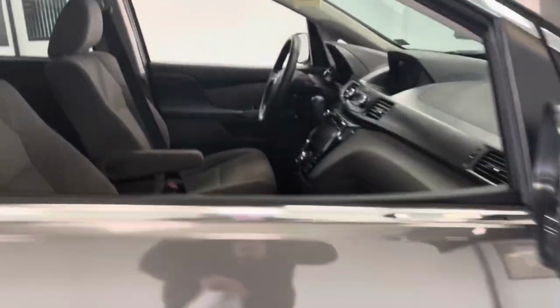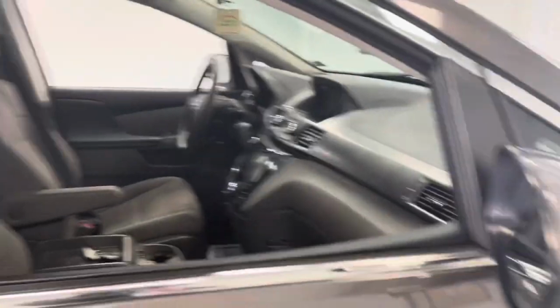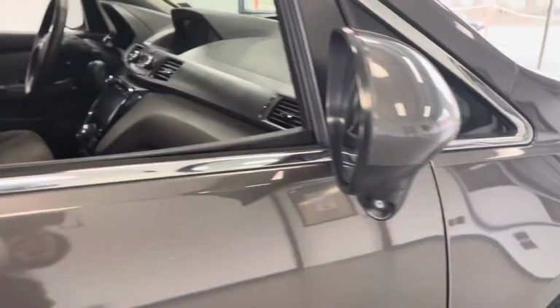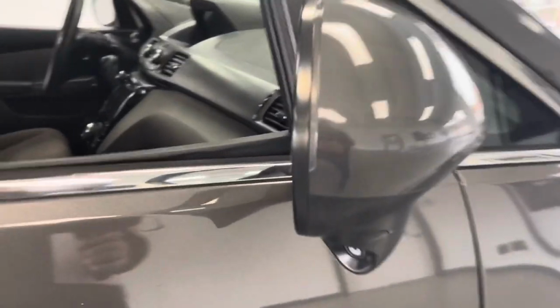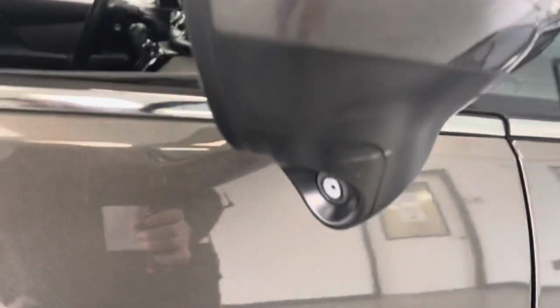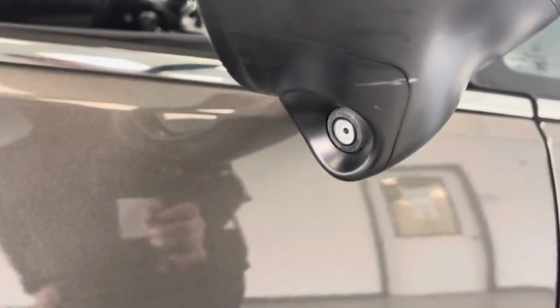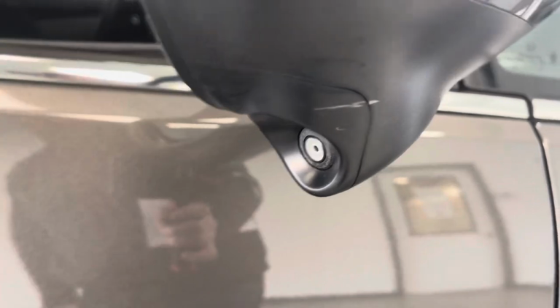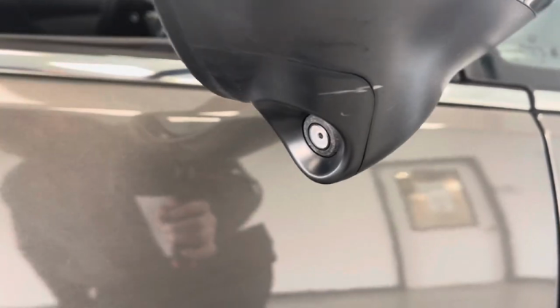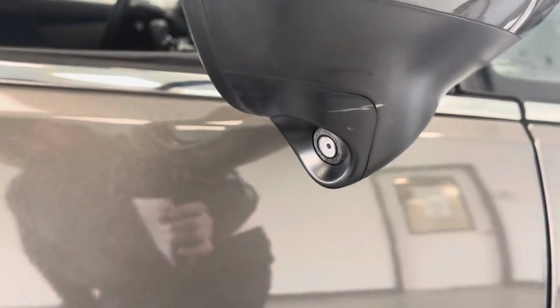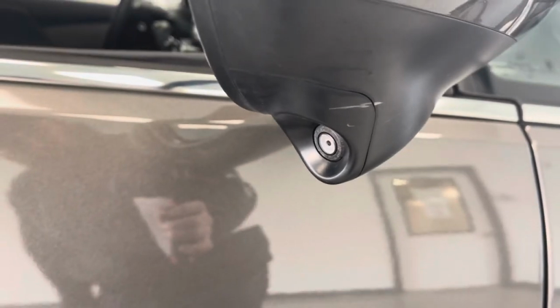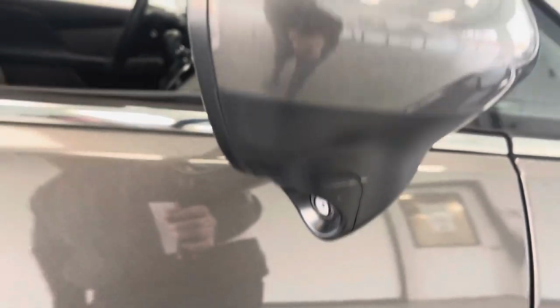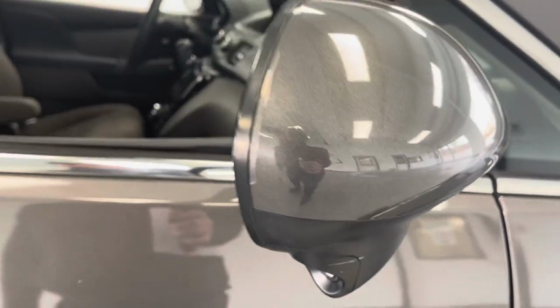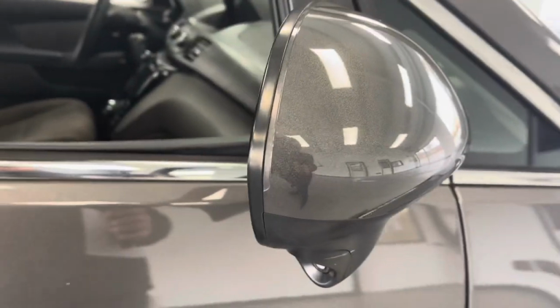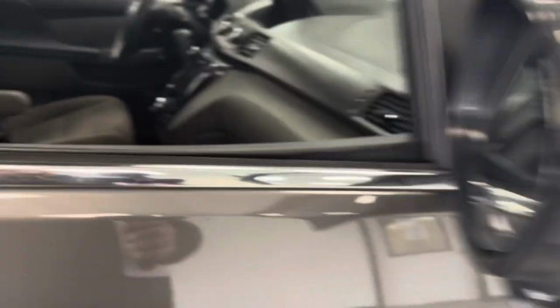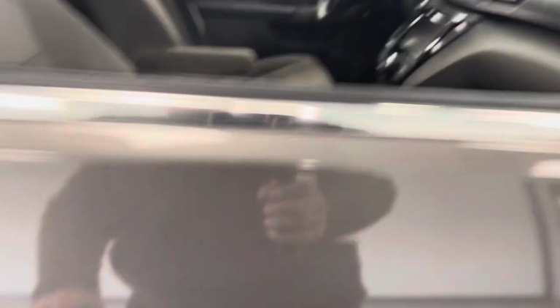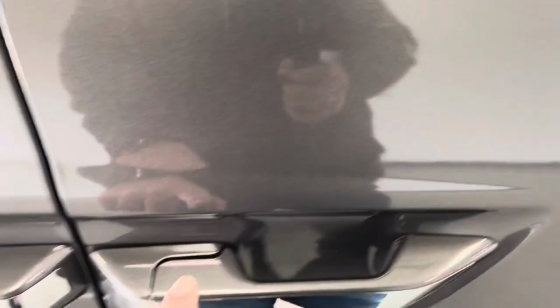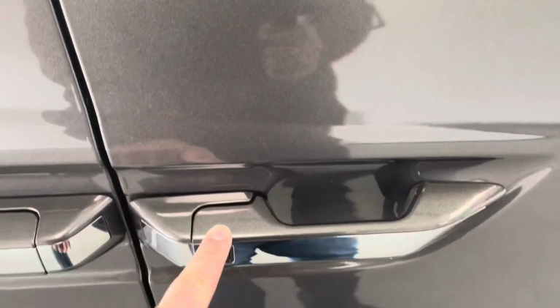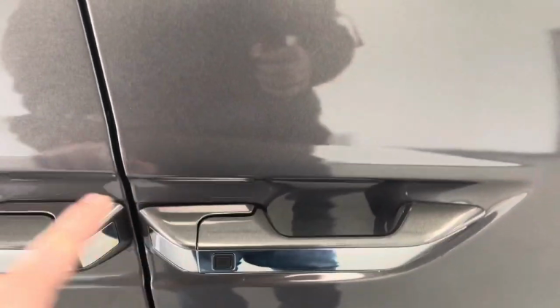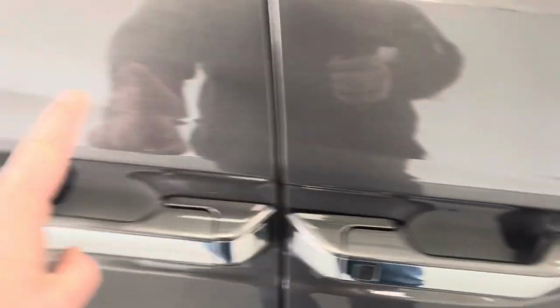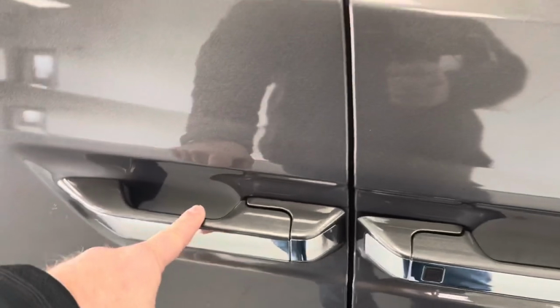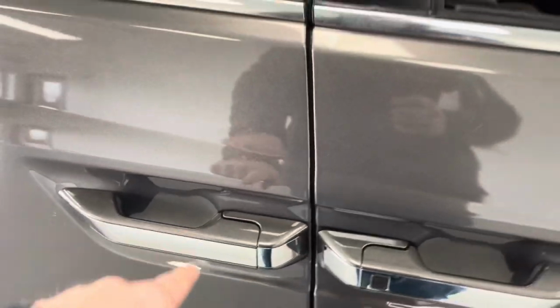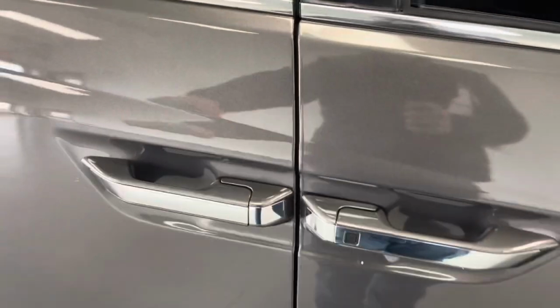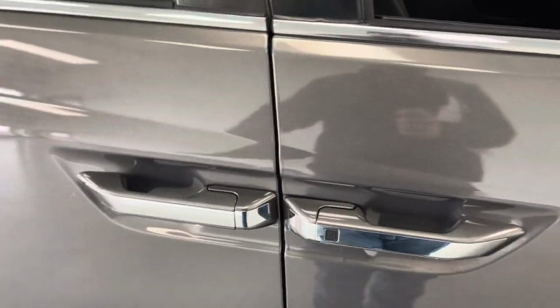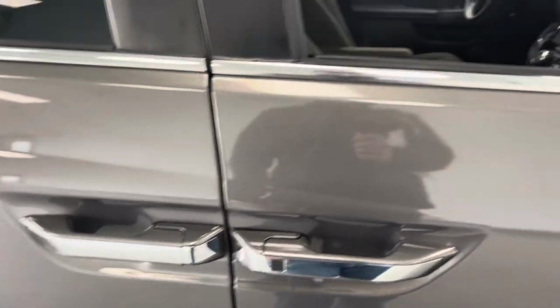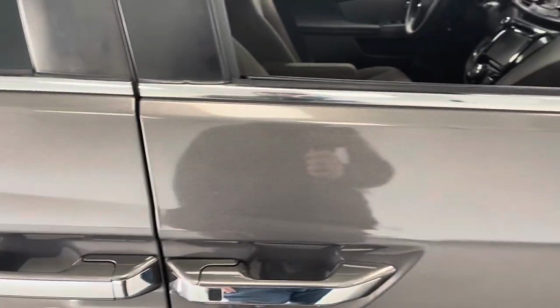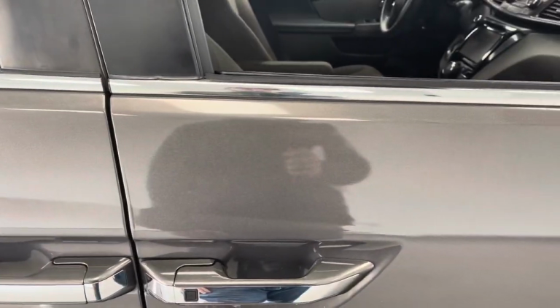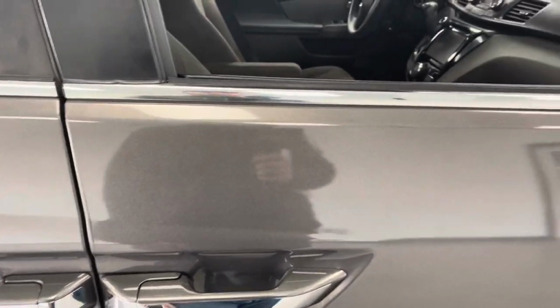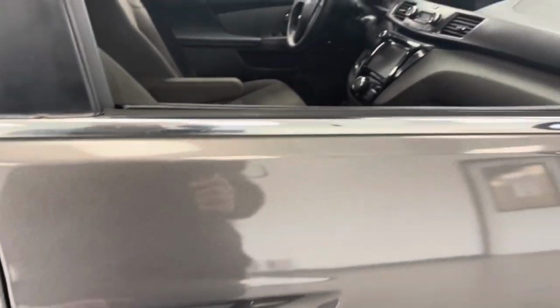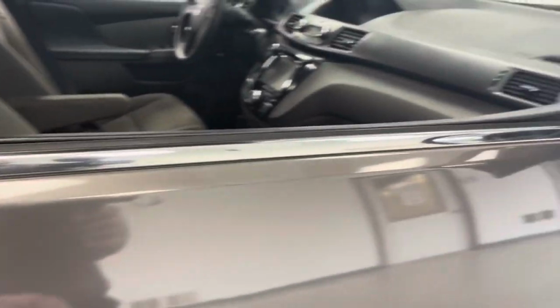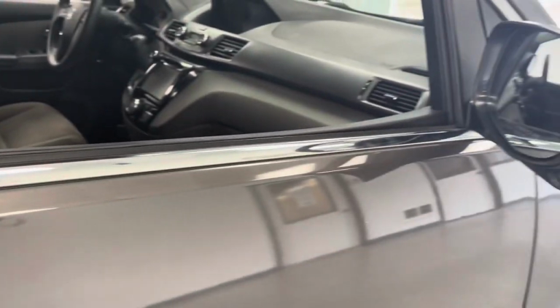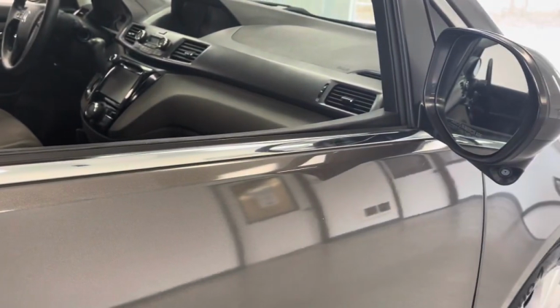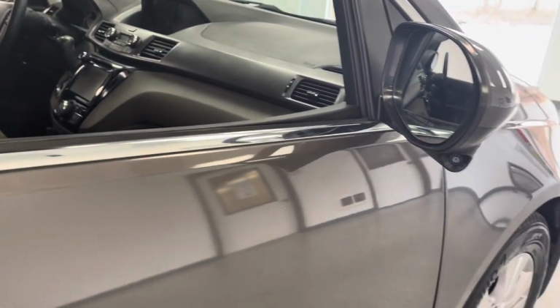It does have some 360 cameras on the mirror cap there. You do have passive door entry and power sliding doors as well that you can control with the key fob. We'll take a look at the key fob functions here directly.